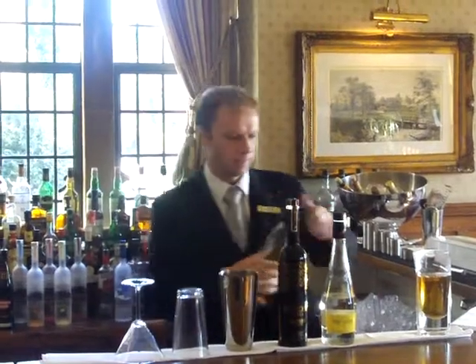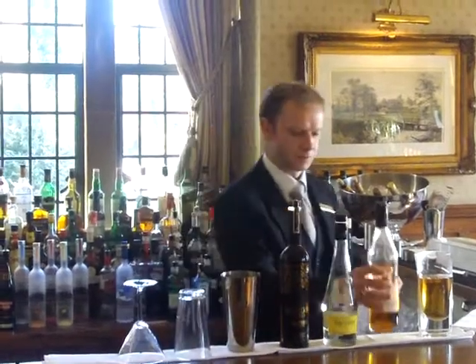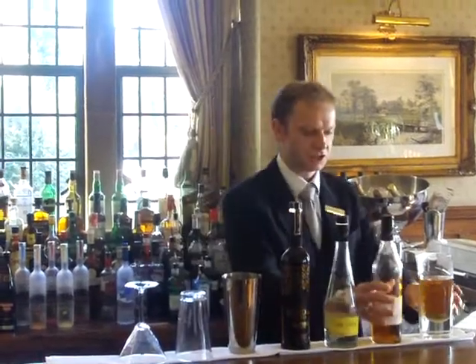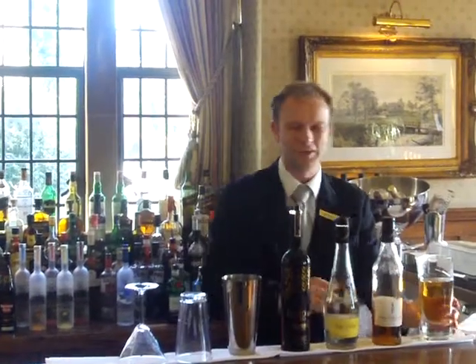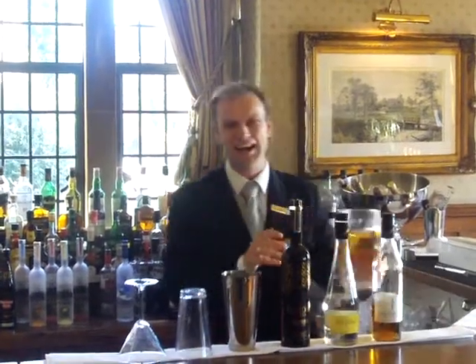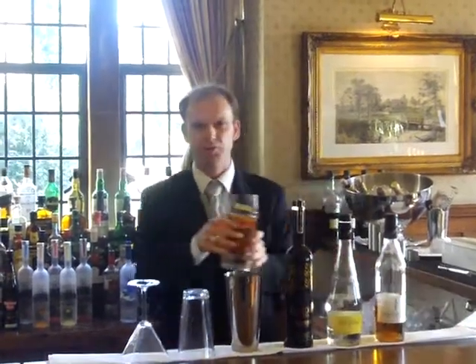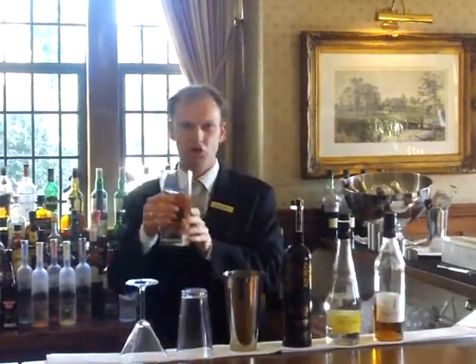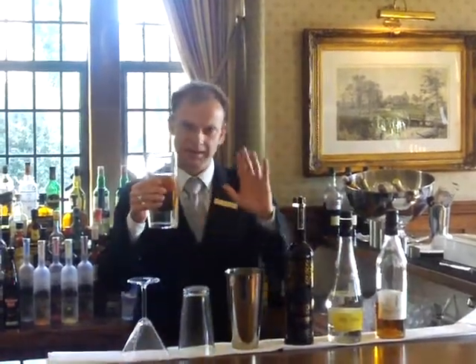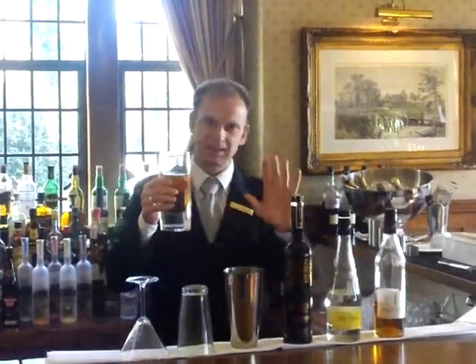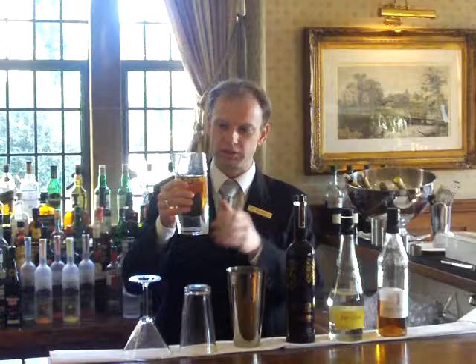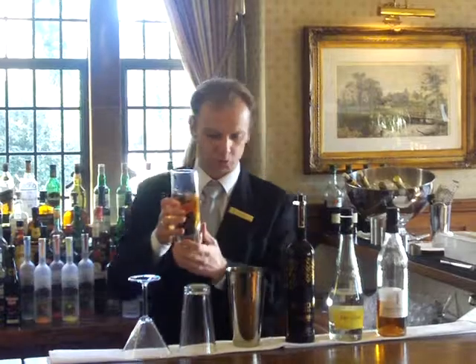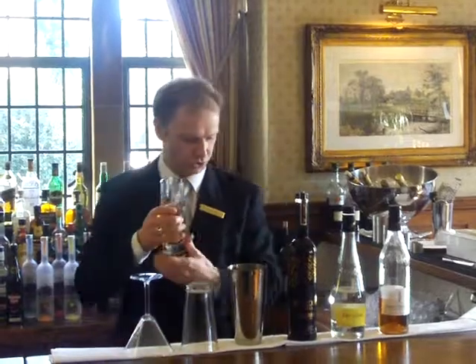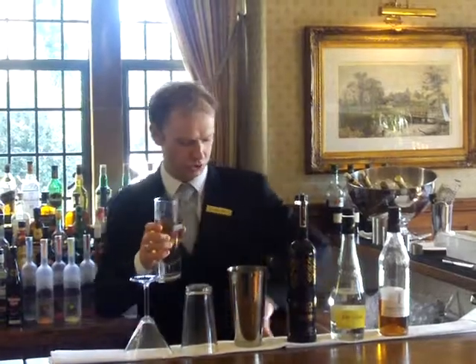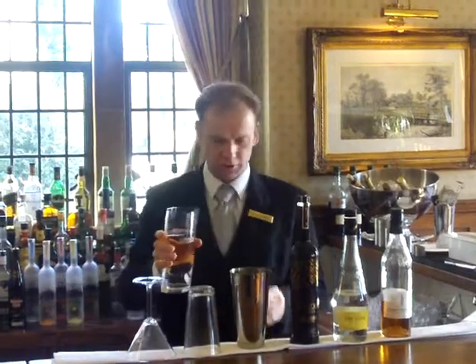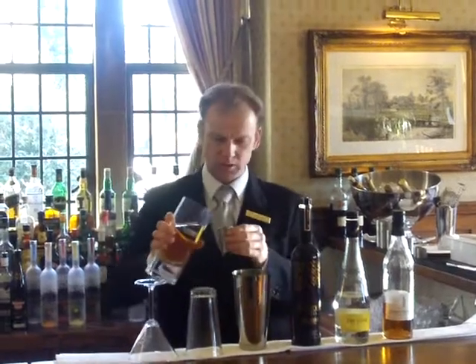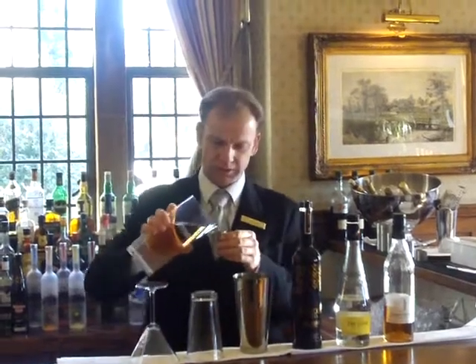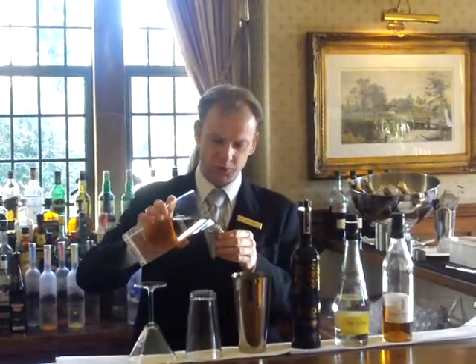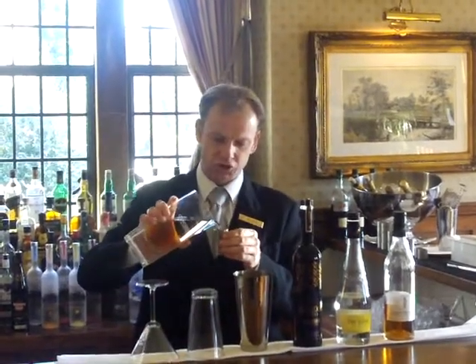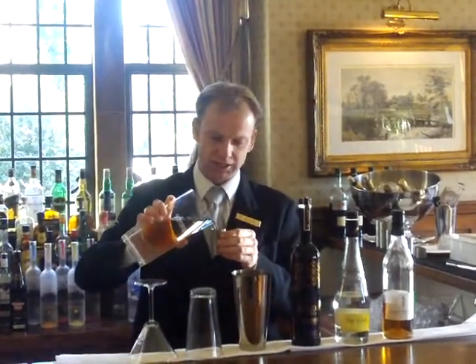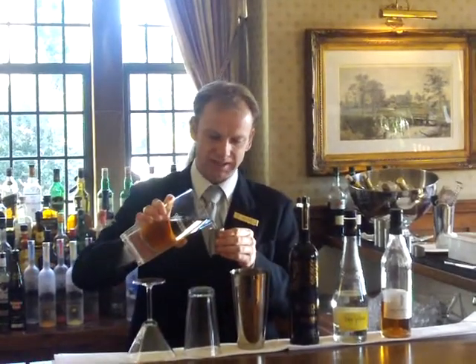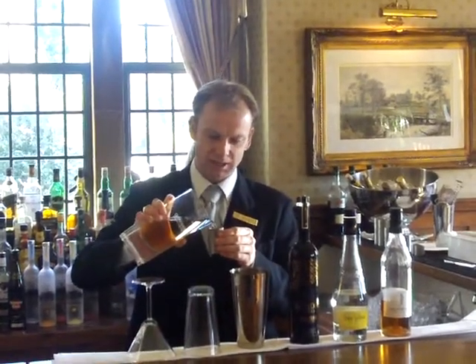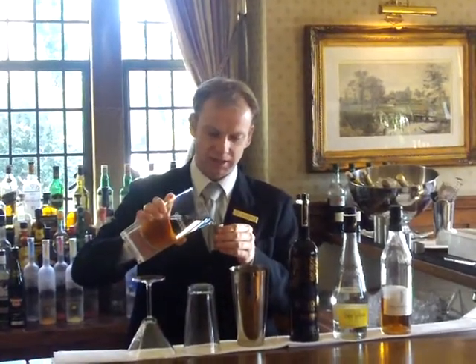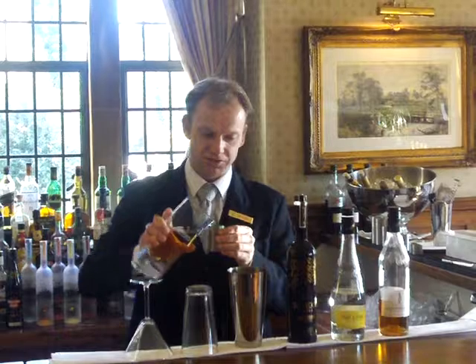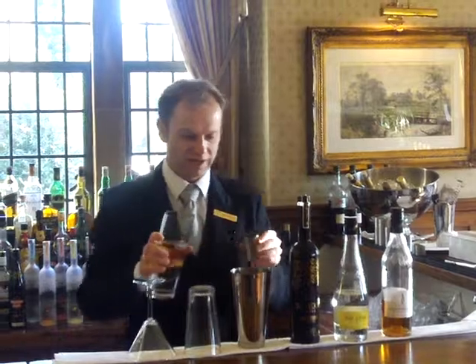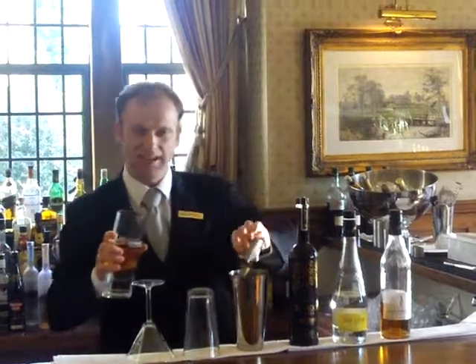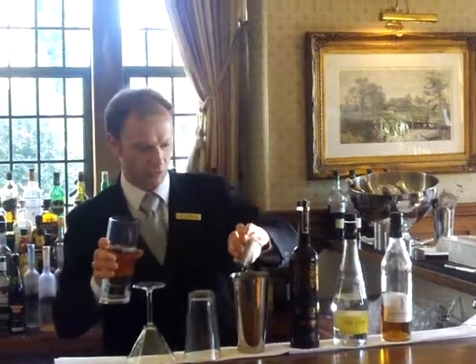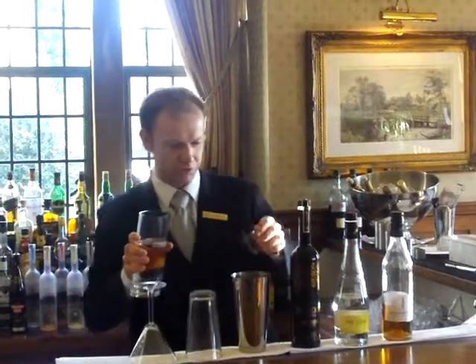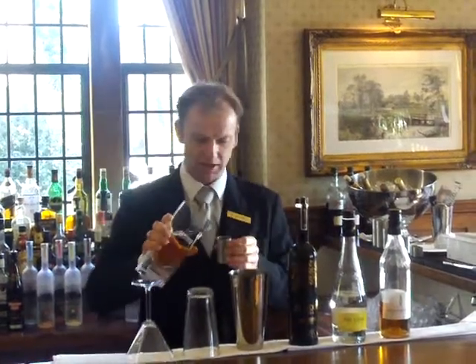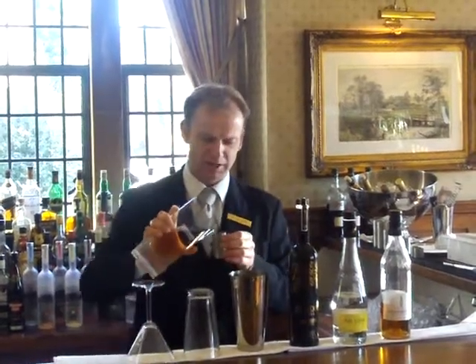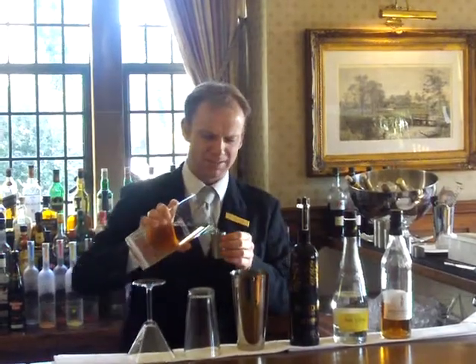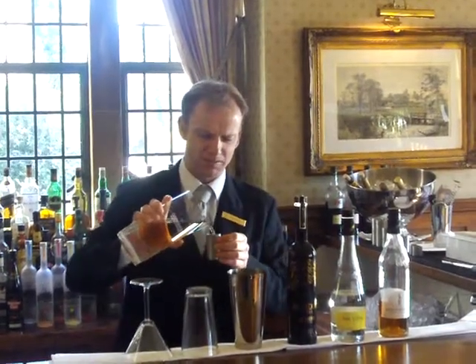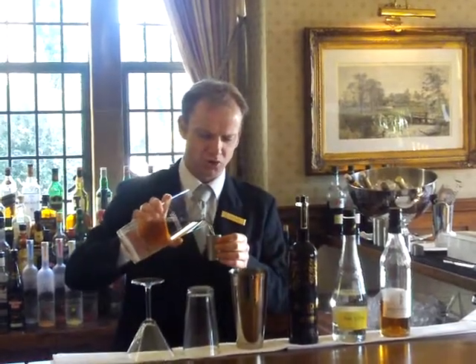And last but not least you're going to be needing 100ml of a clear golden apple juice. The reason why I'm using a clear apple juice is just because it keeps the colour and gives it a really intense look when you're finished with it, hence the name Liquid Gold.